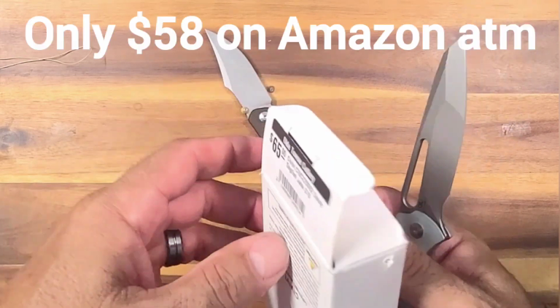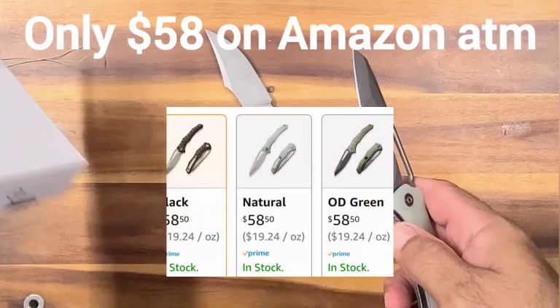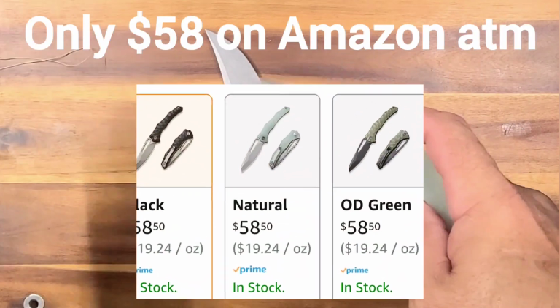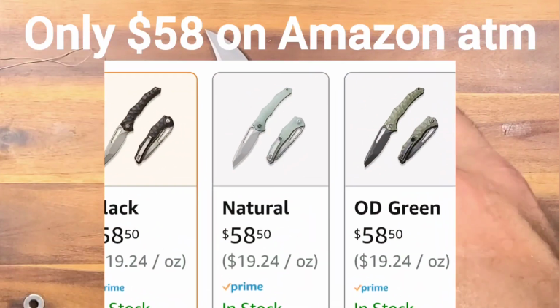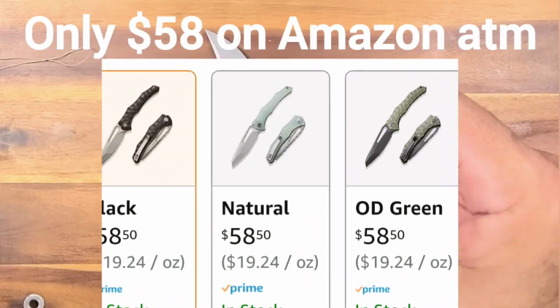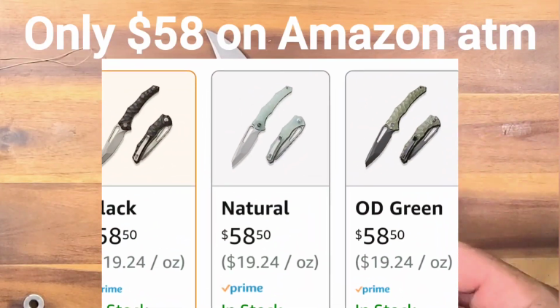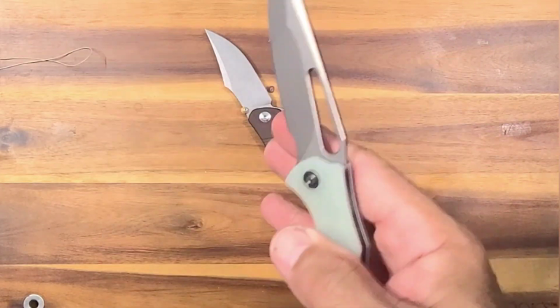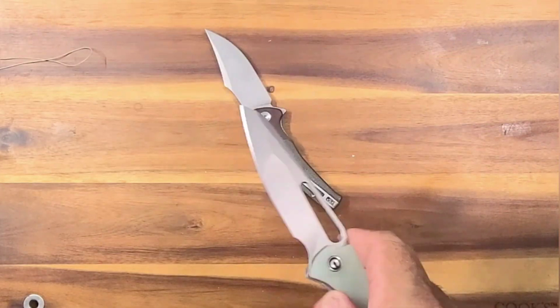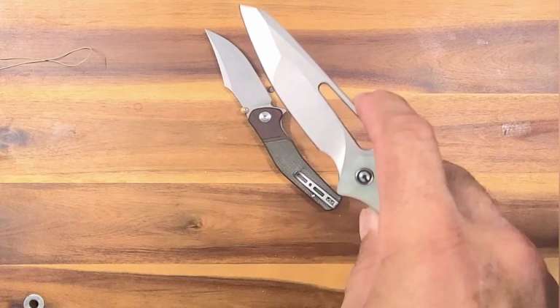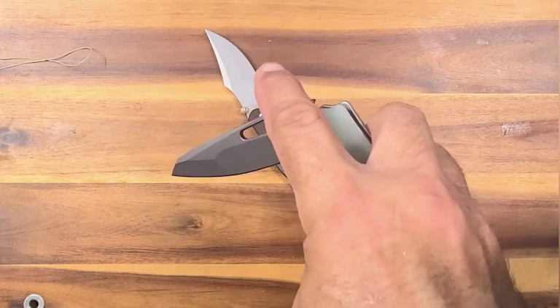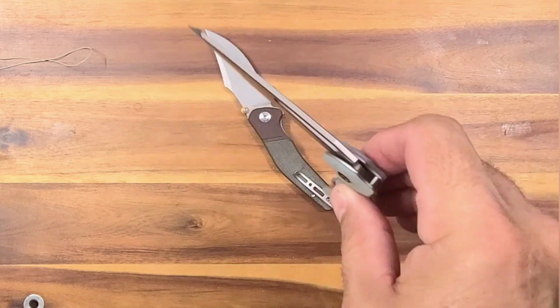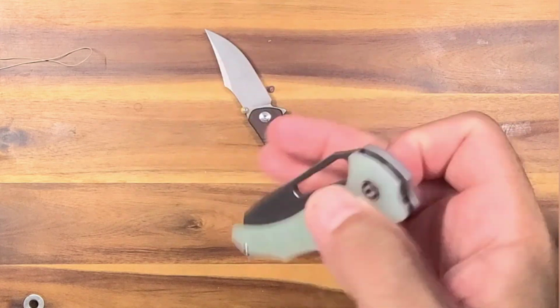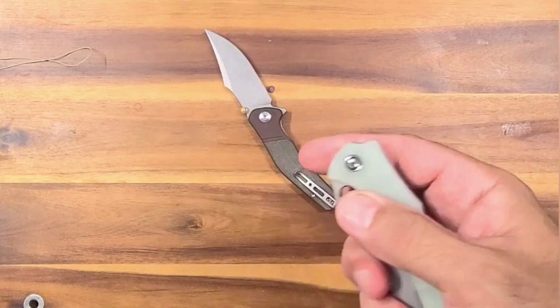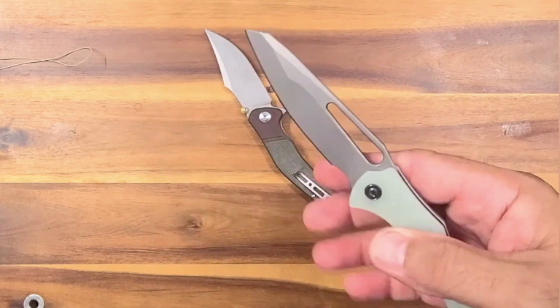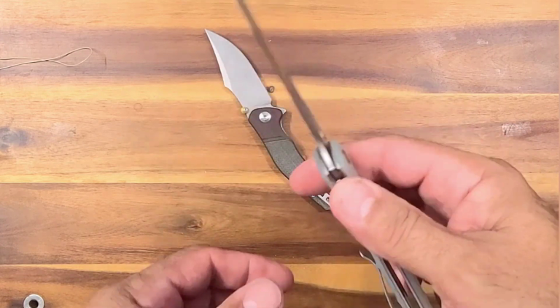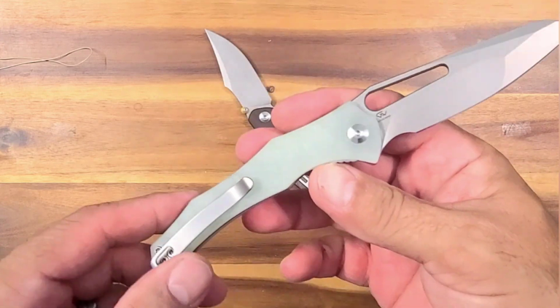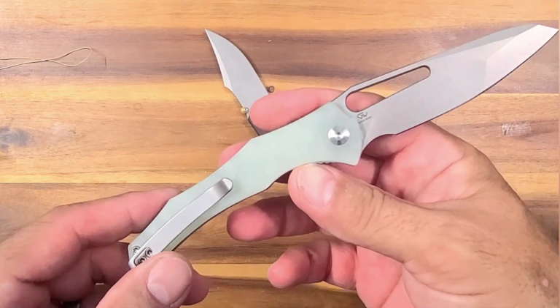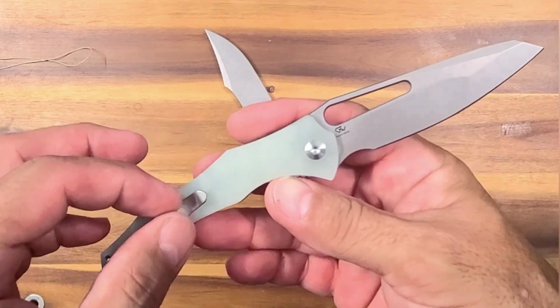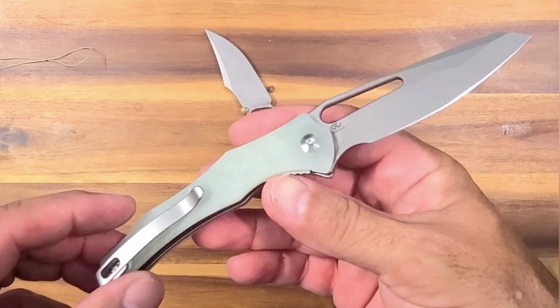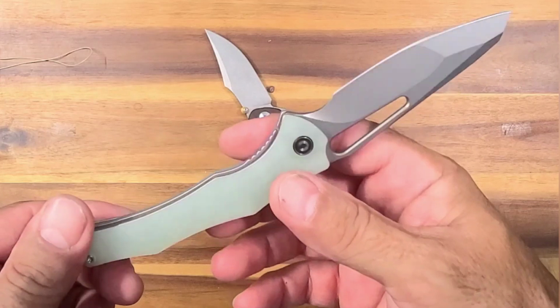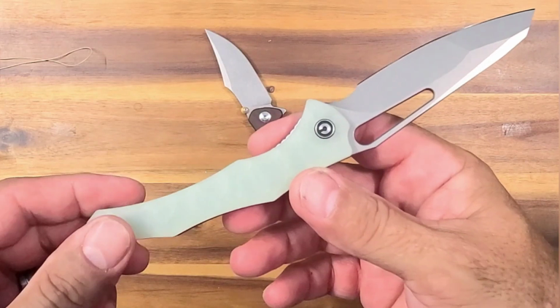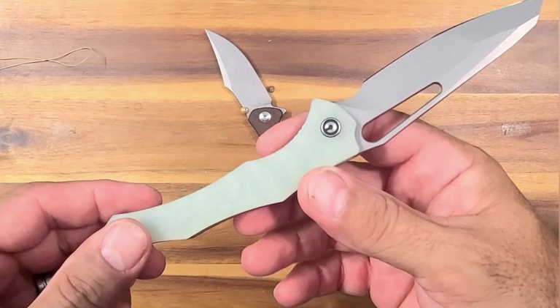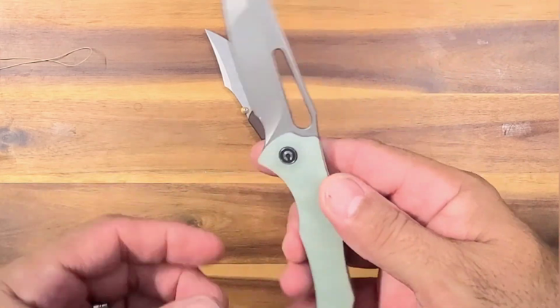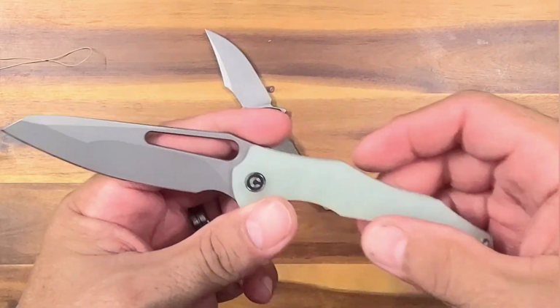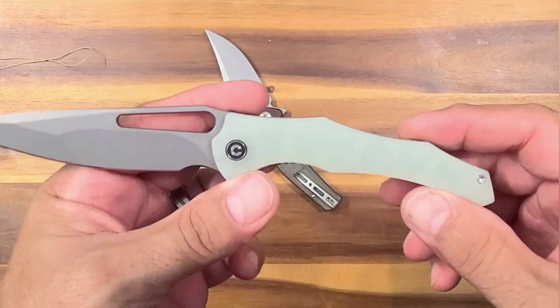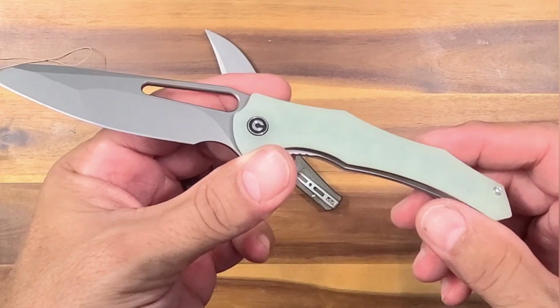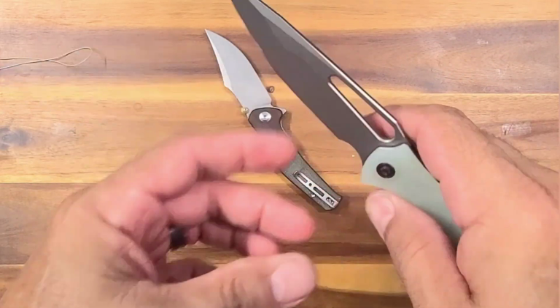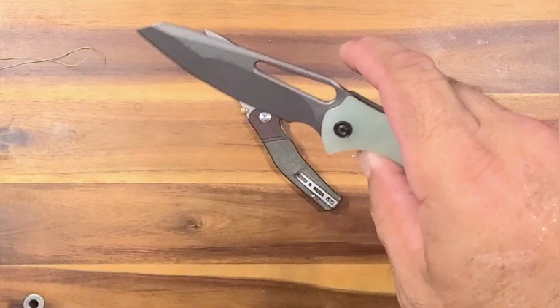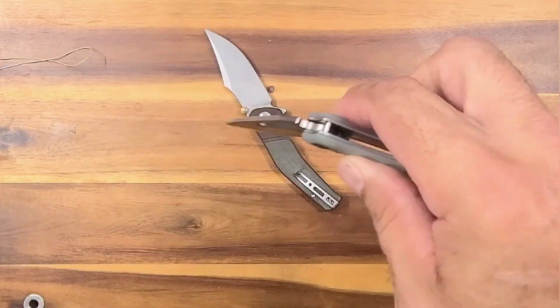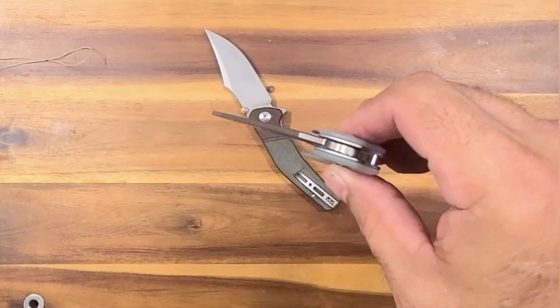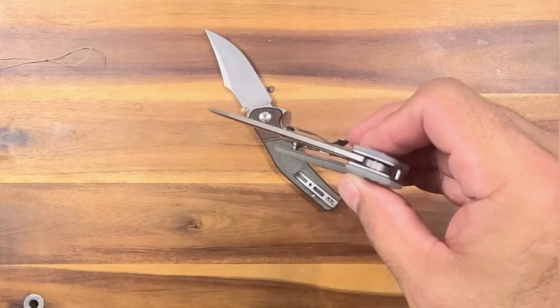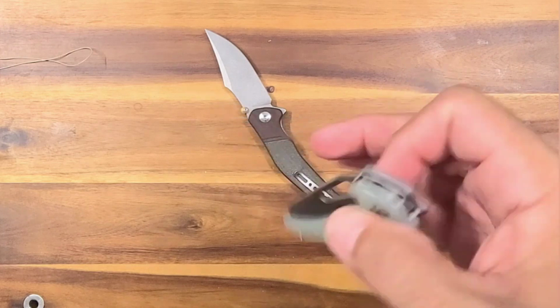I think if you buy it online maybe it's a little bit cheaper — maybe you get it for $59 or something like that. They usually raise their prices up a bit at the brick-and-mortar type stores. I think I like it a lot.